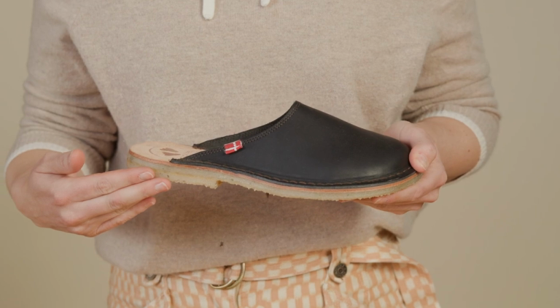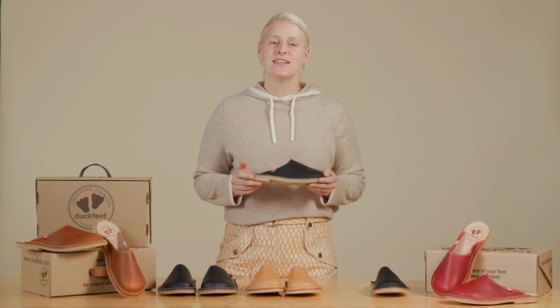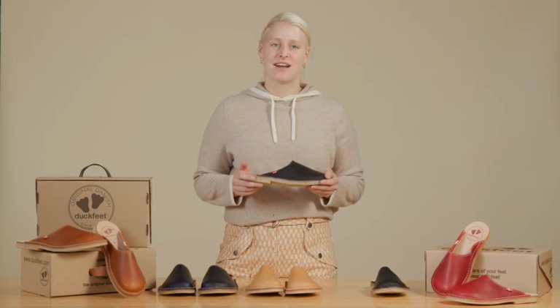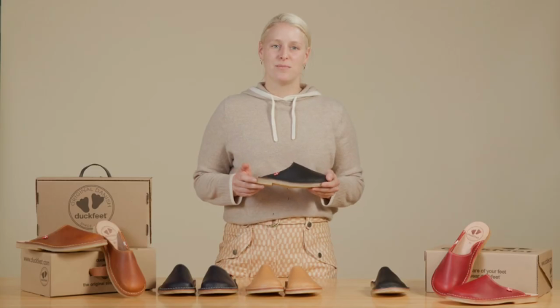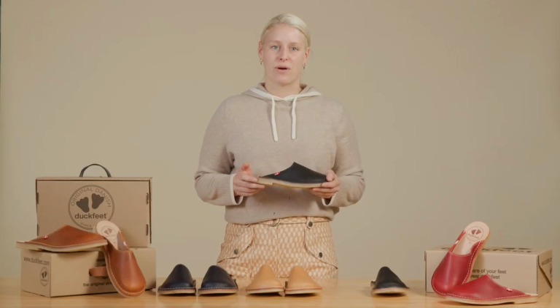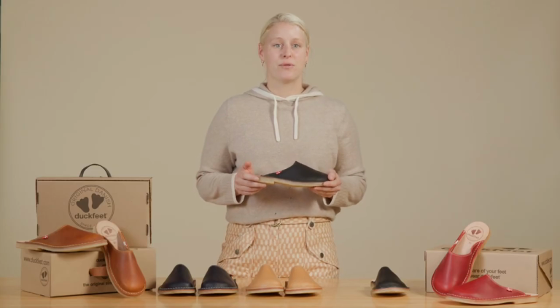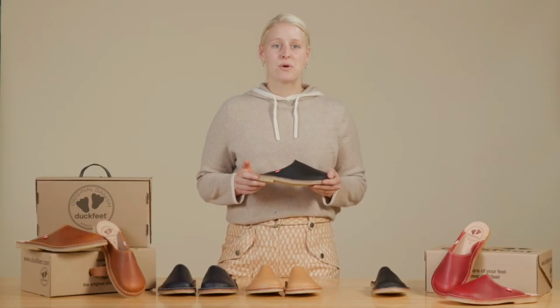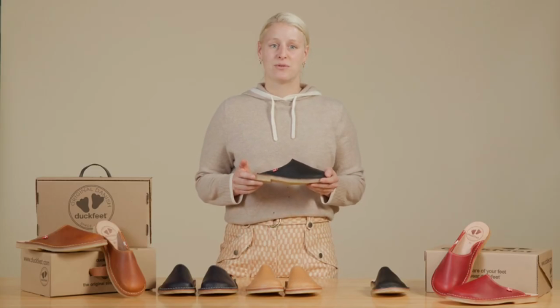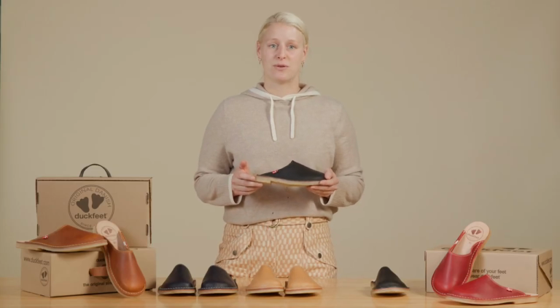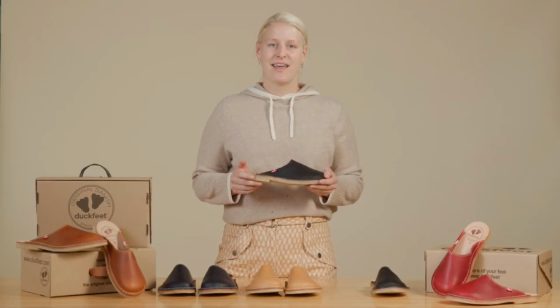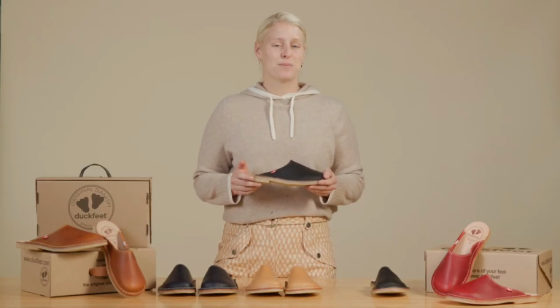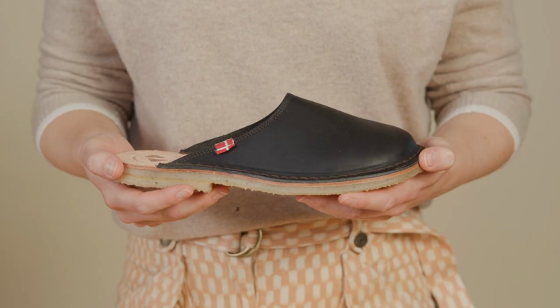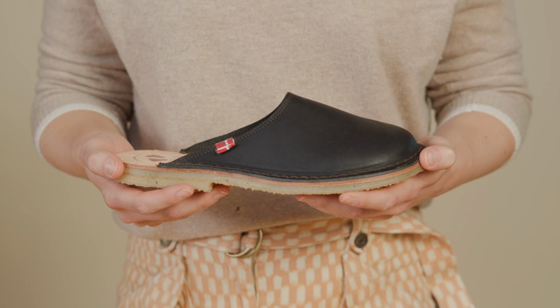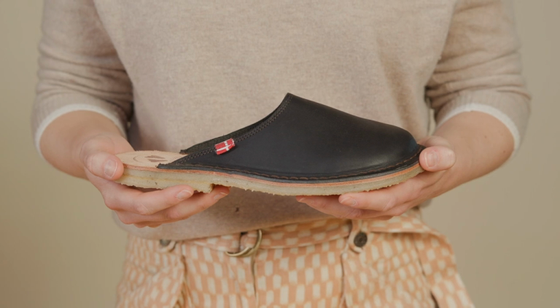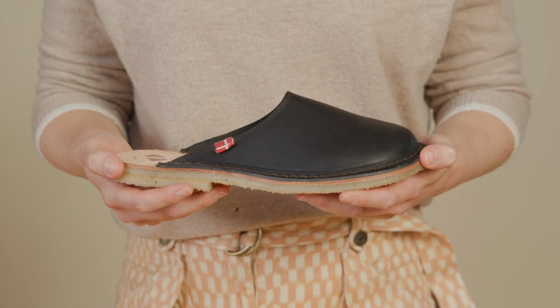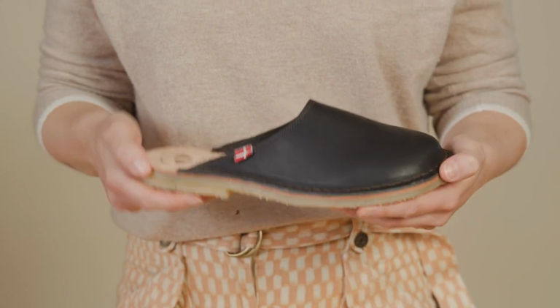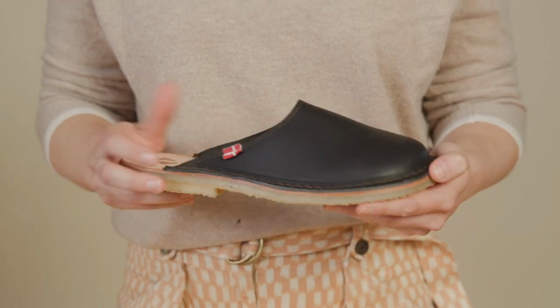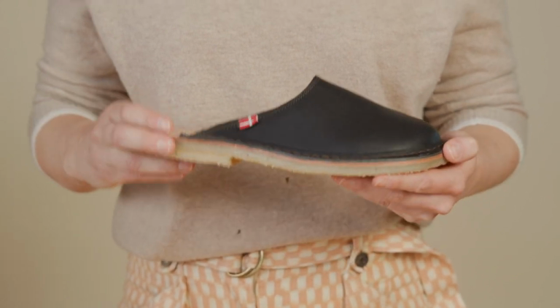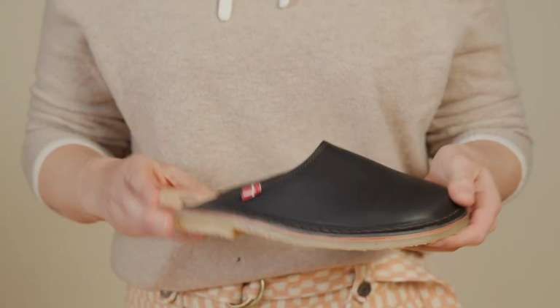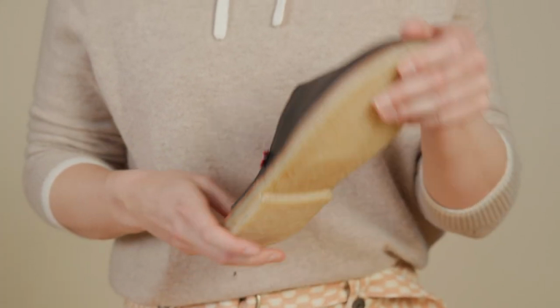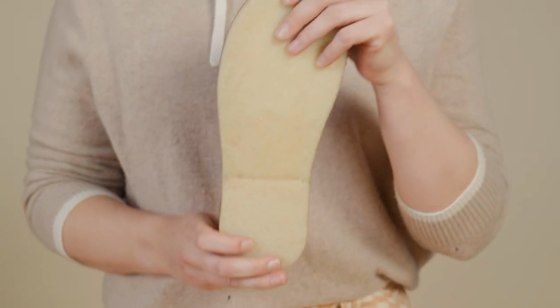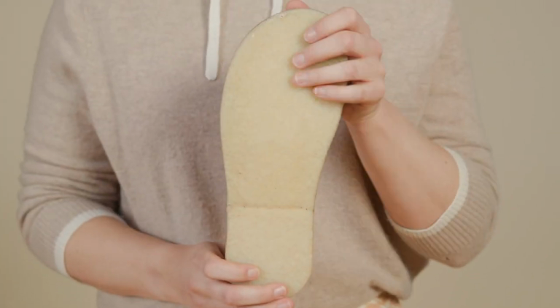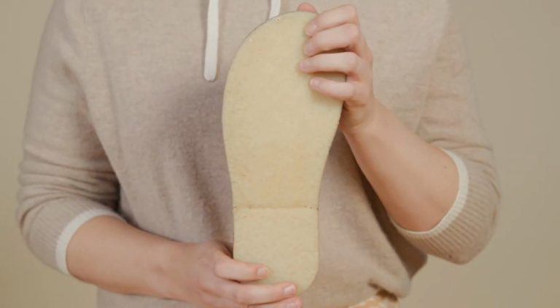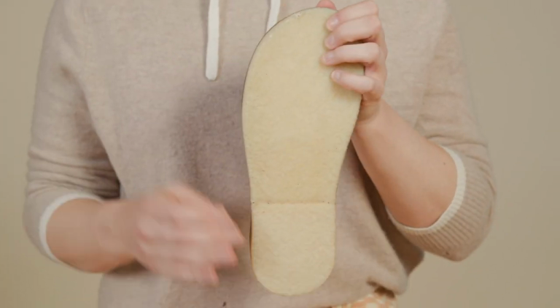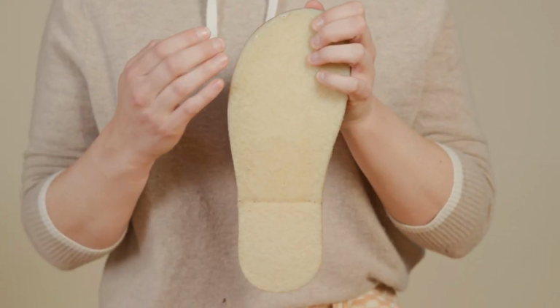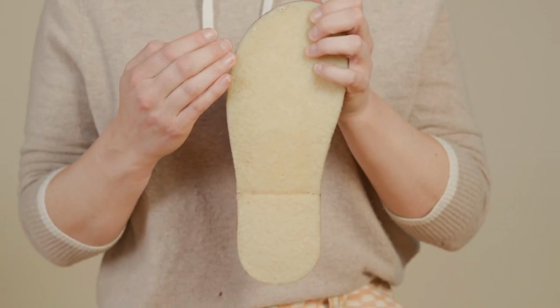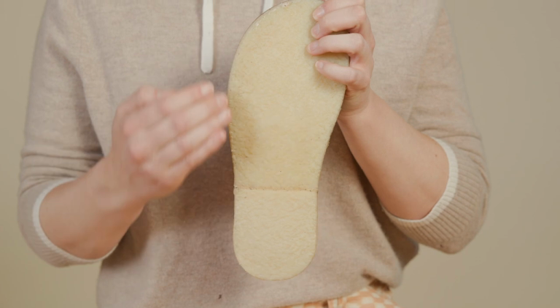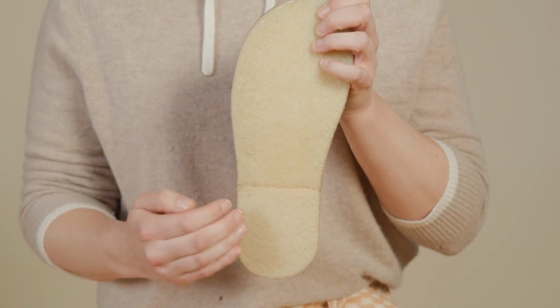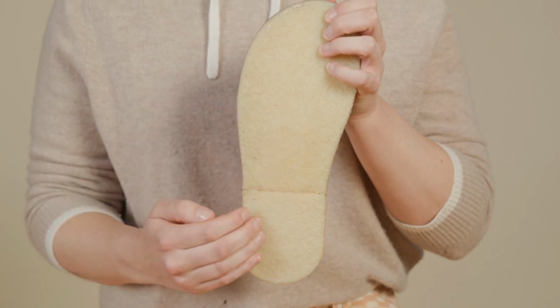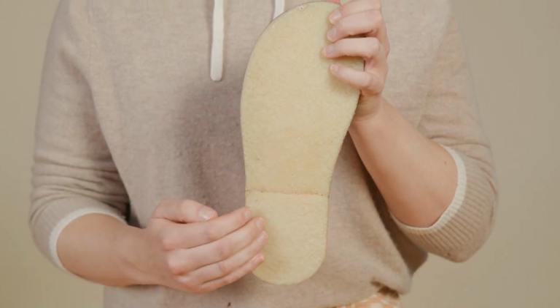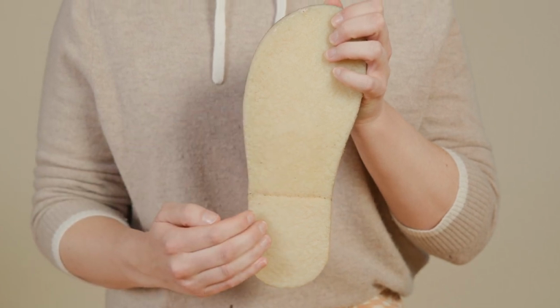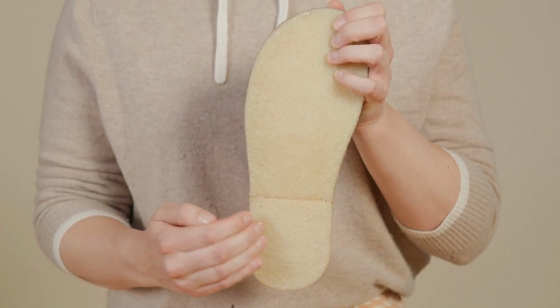This easy style can be worn for both indoor and outdoor use and is a perfect grab and go companion for all seasons. The sole is made from 100% natural crepe rubber, a material that is shock absorbing and cushioning.